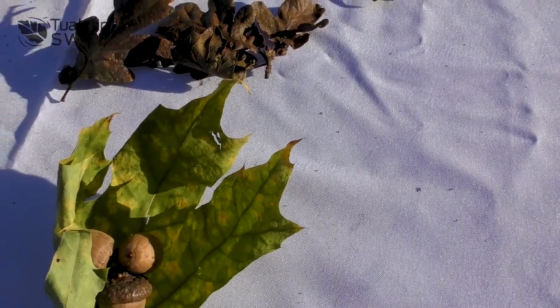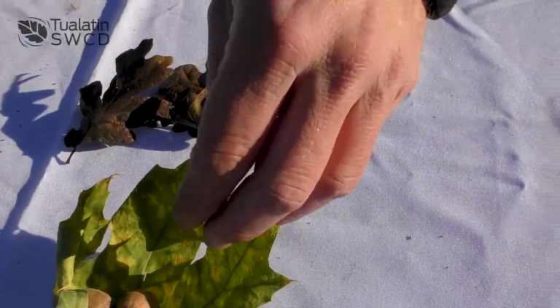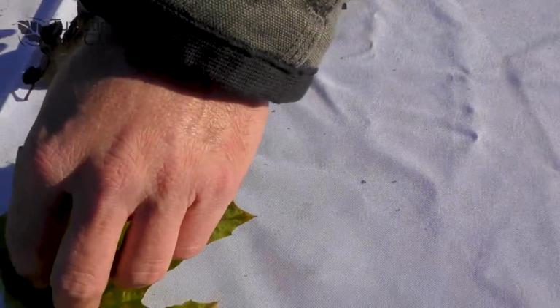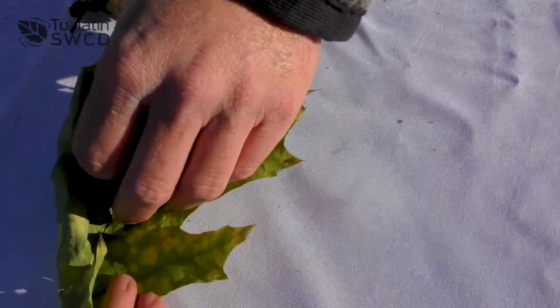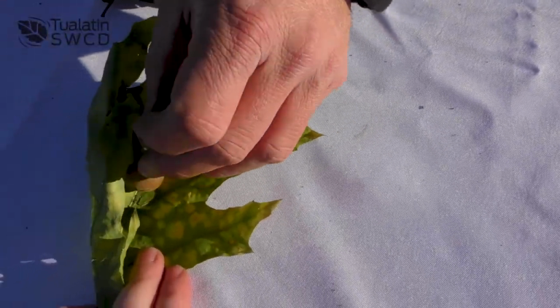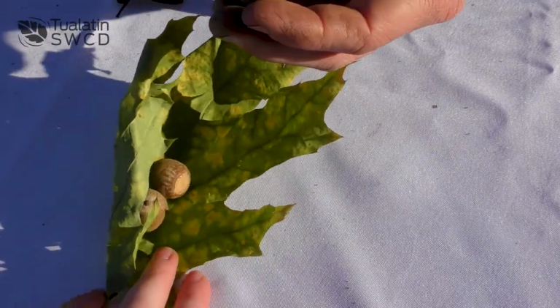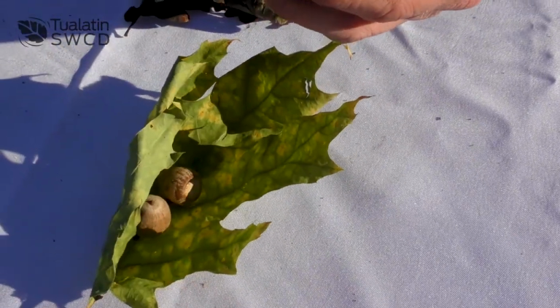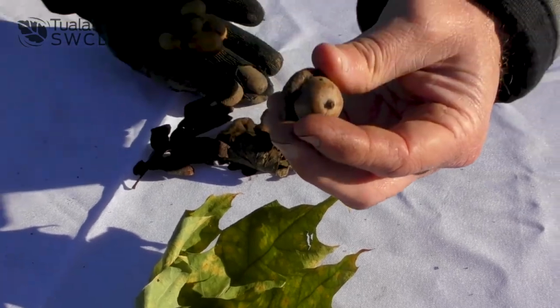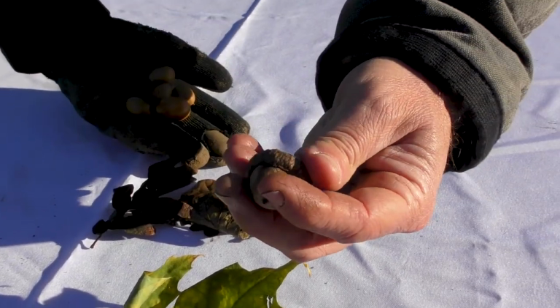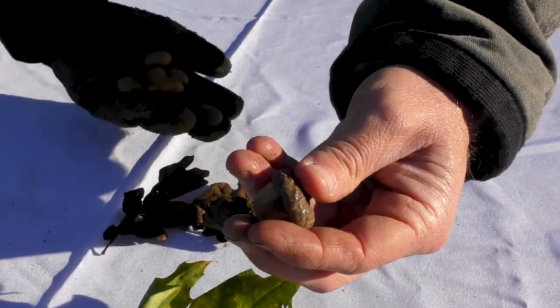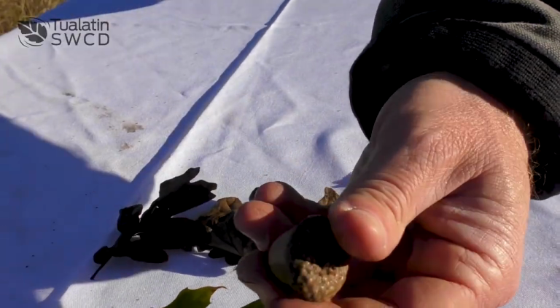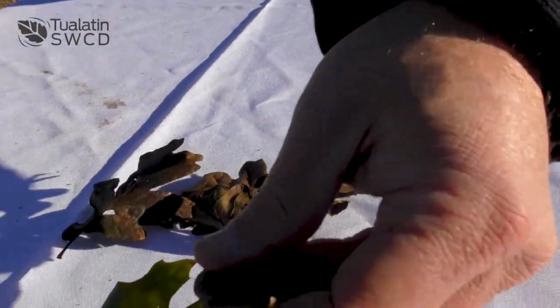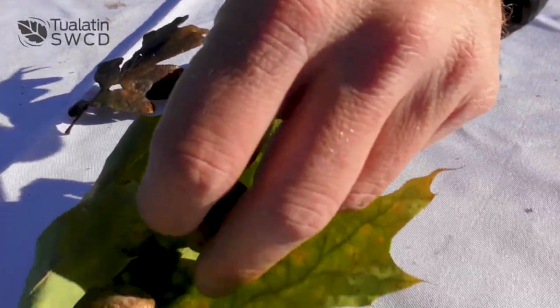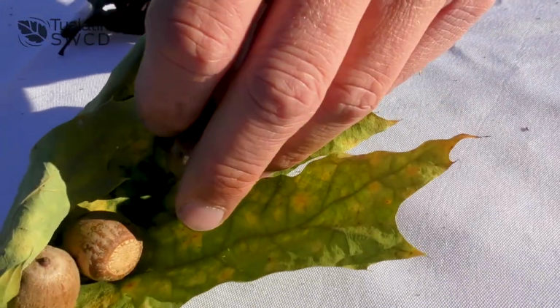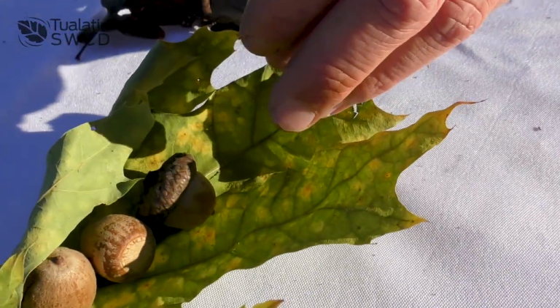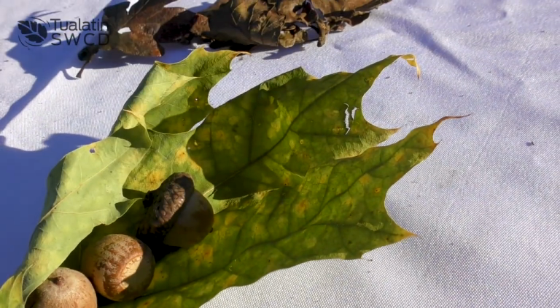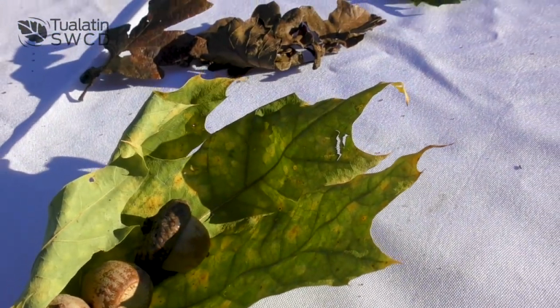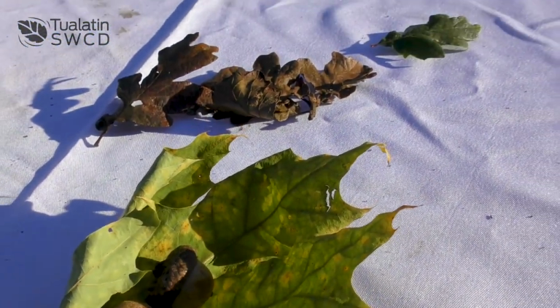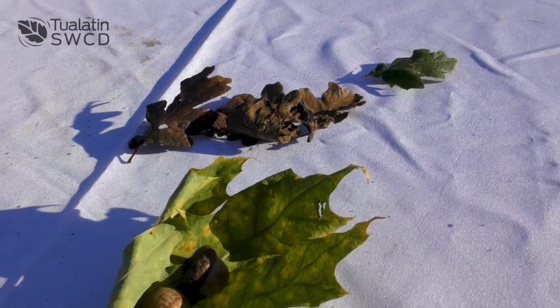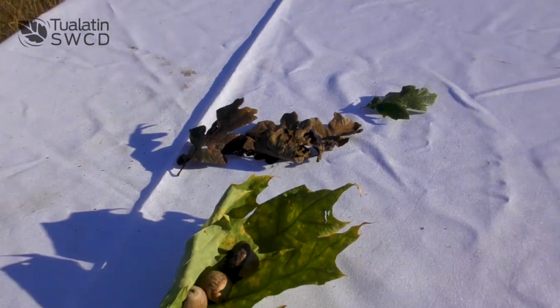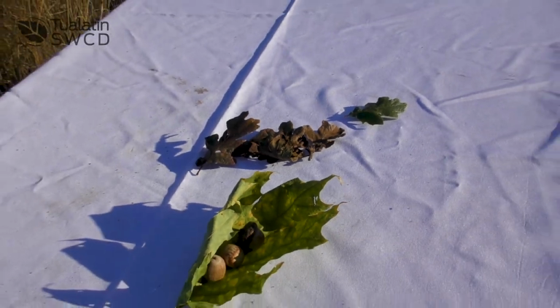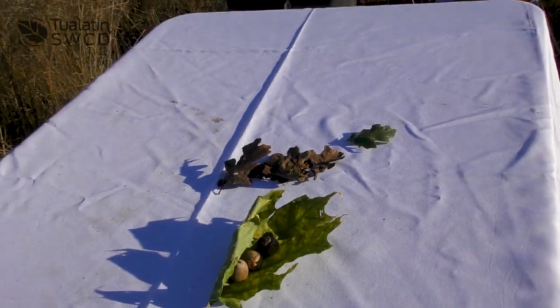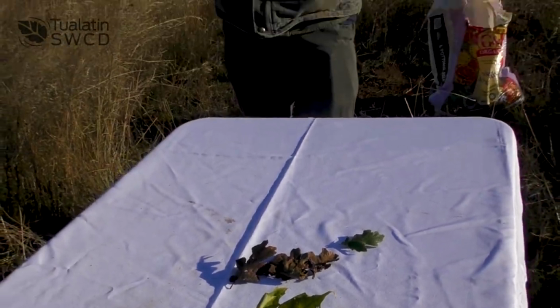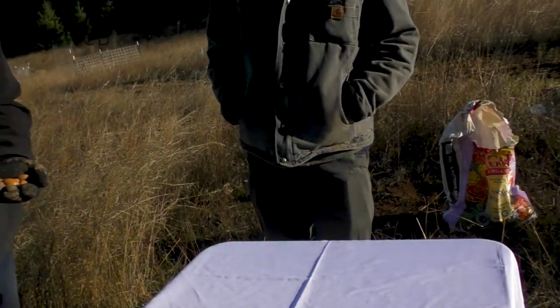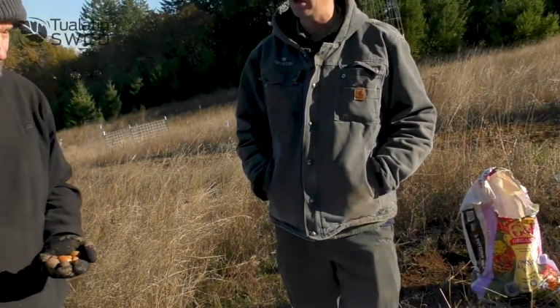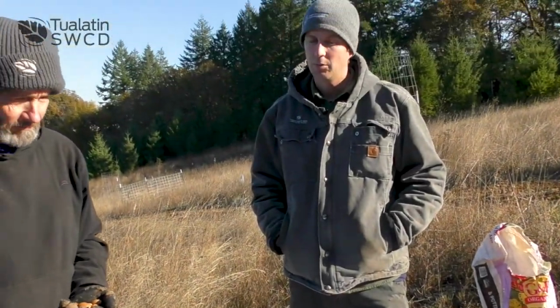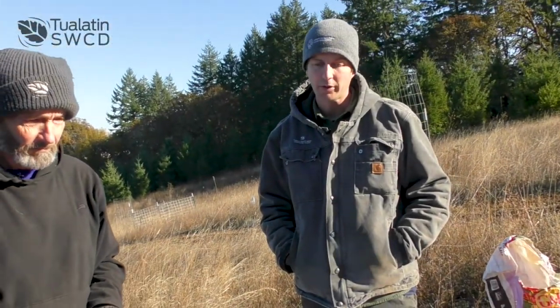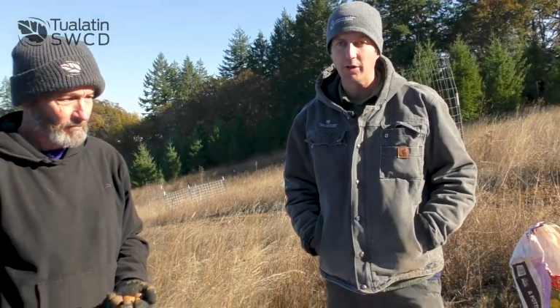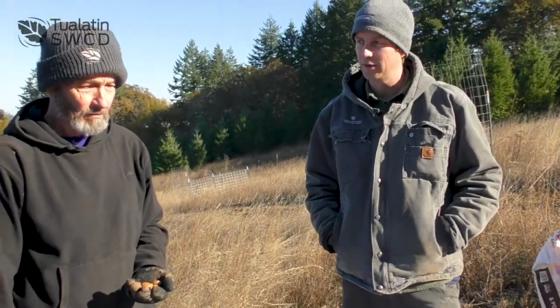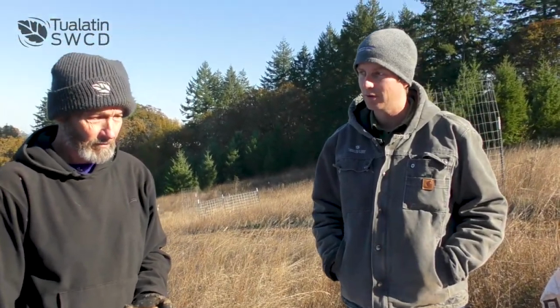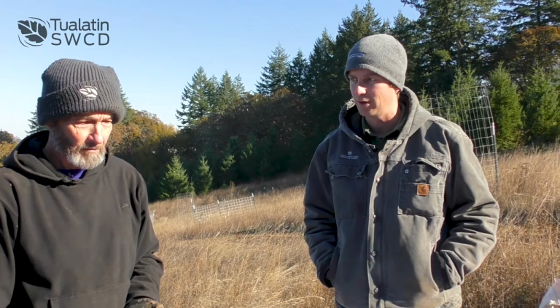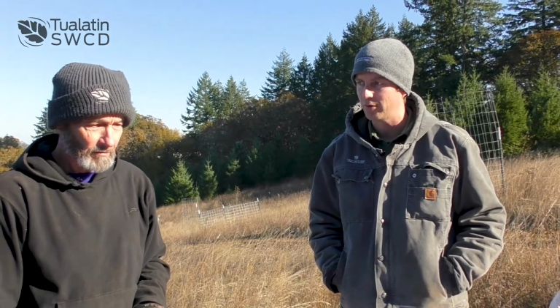These acorns look a little bit different, but go with the leaves for identification. And usually you're going to find more Oregon white oaks a little bit outside of the city — you're more likely to find a non-native oak in the city.